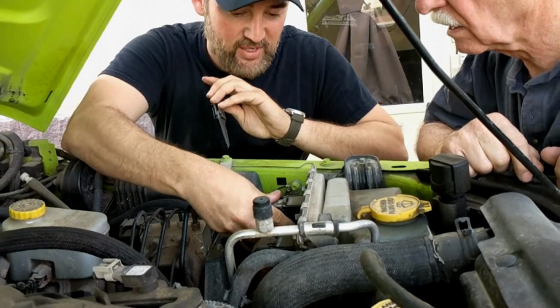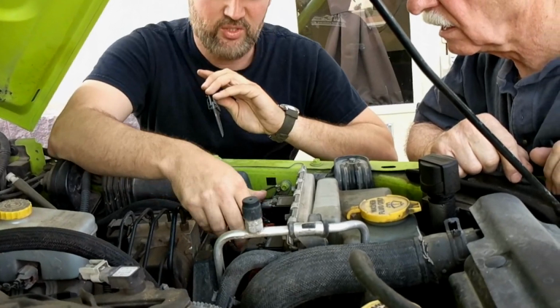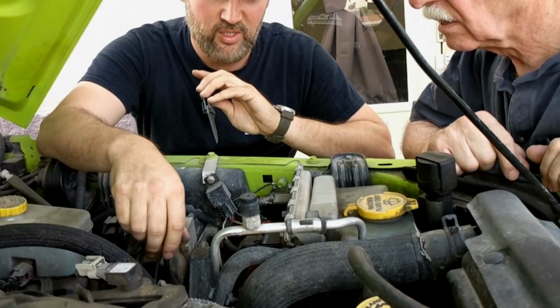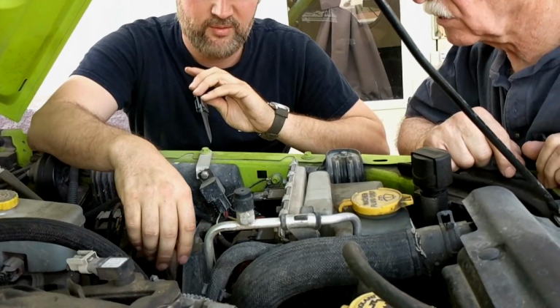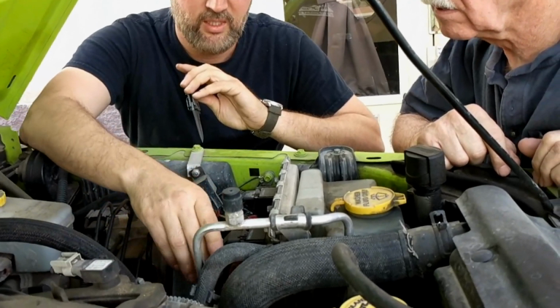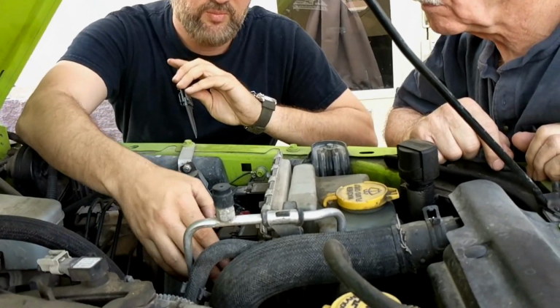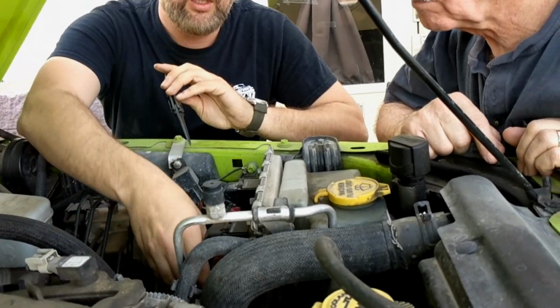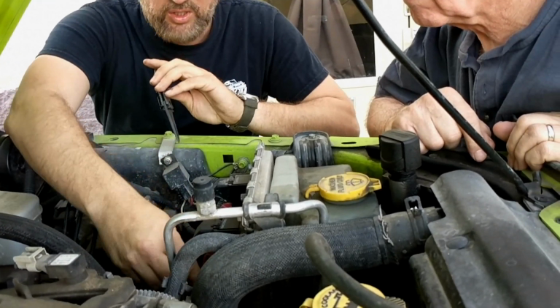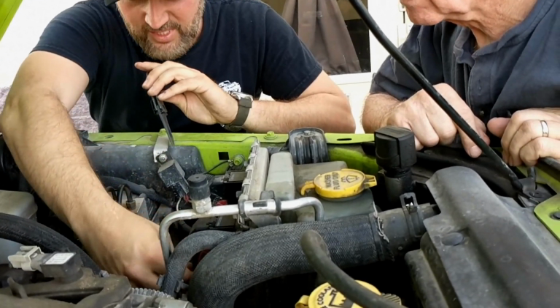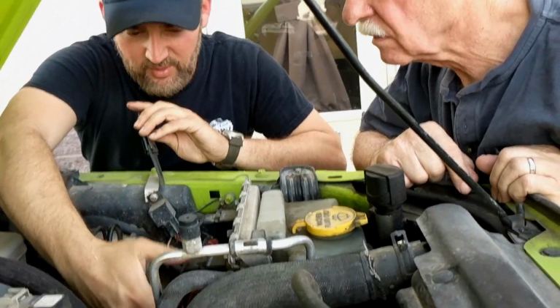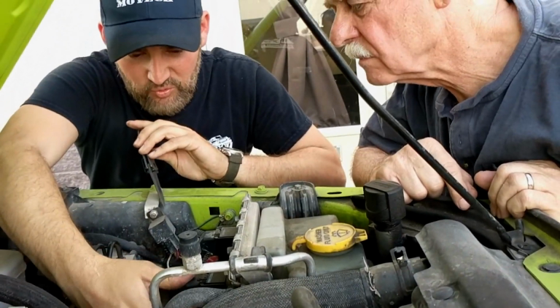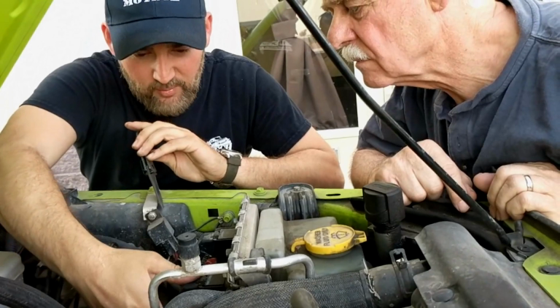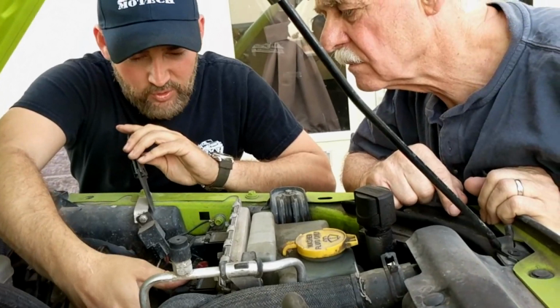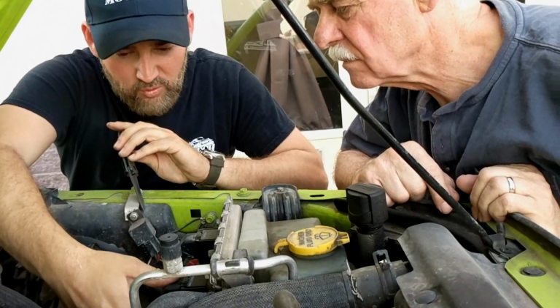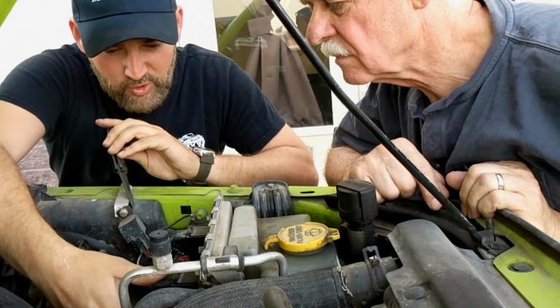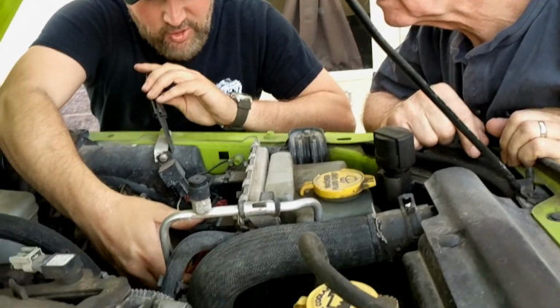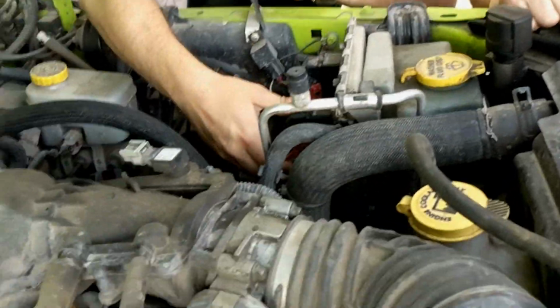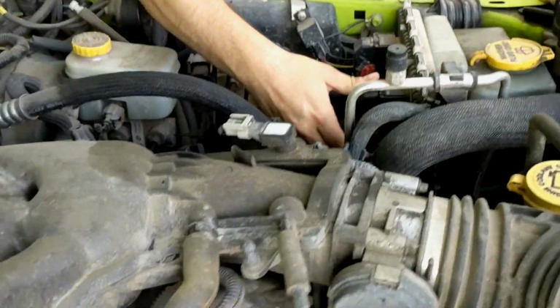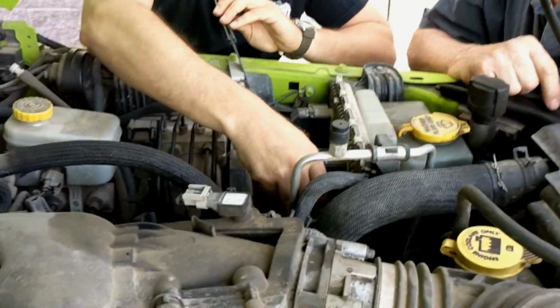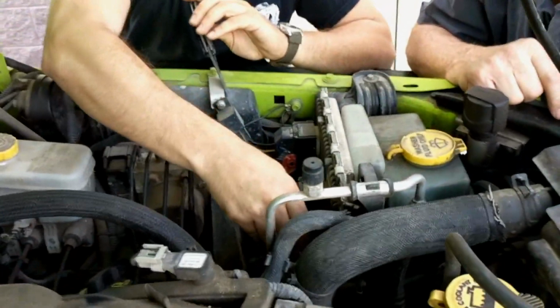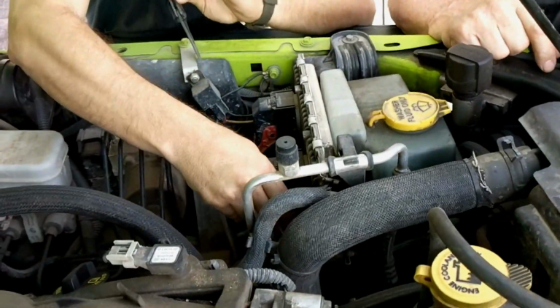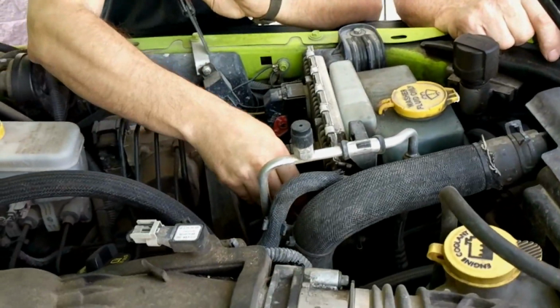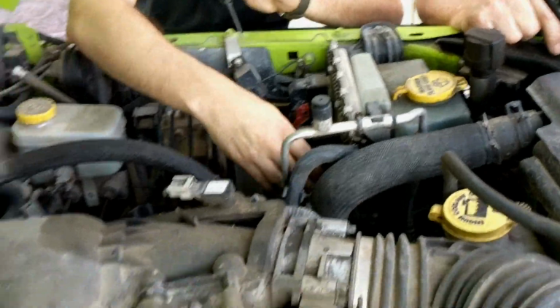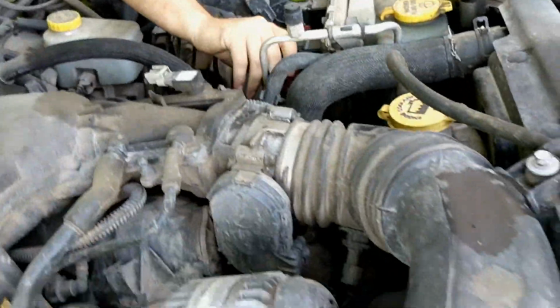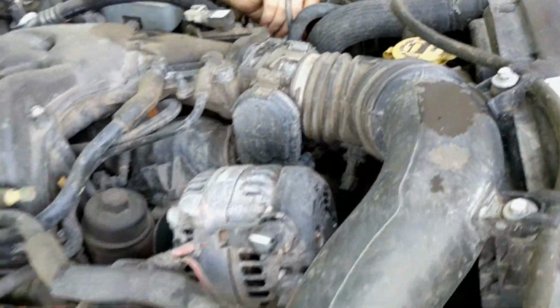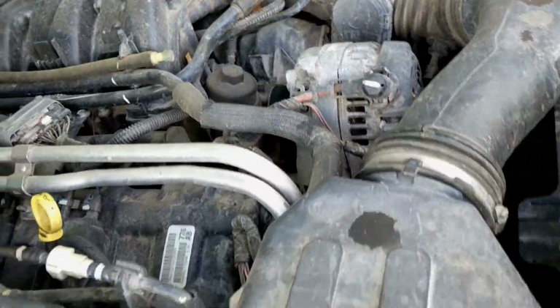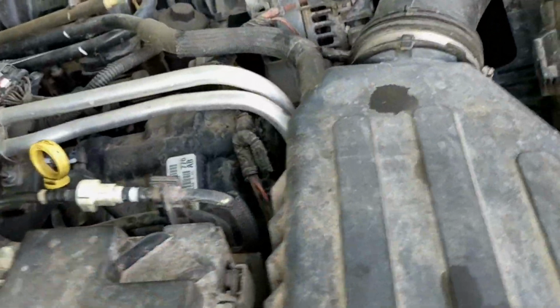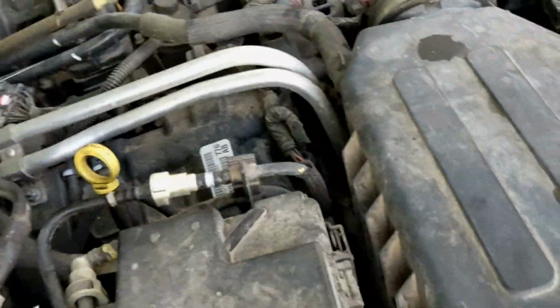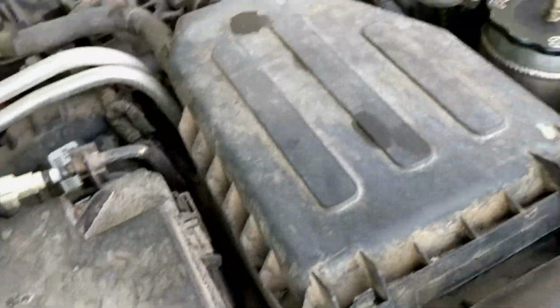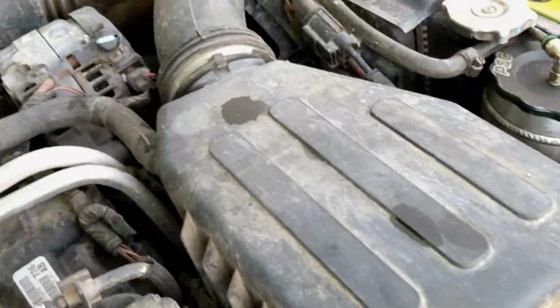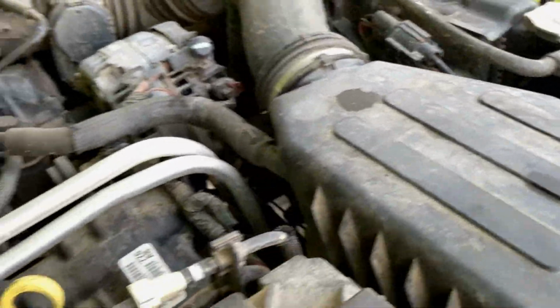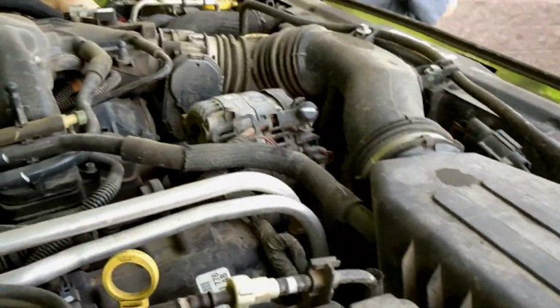Some connectors just don't want to come off. This tab — you really have to be careful, don't put too much pressure. You've kind of got to loosen it and shake it at the same time, because it's been there so long. These tabs can break internally.